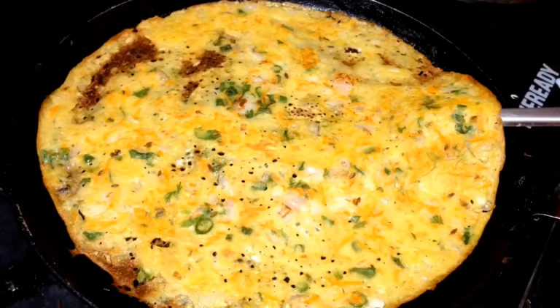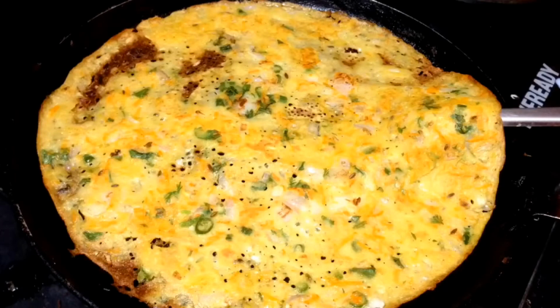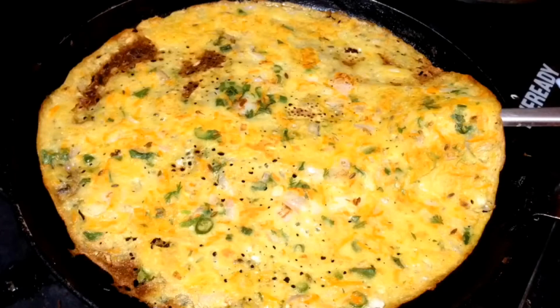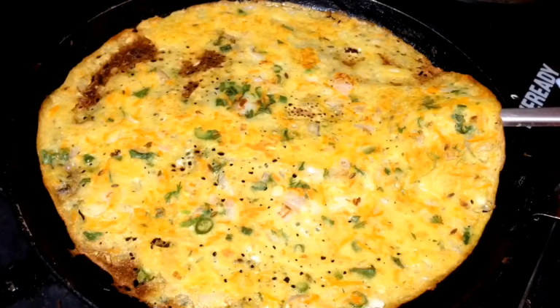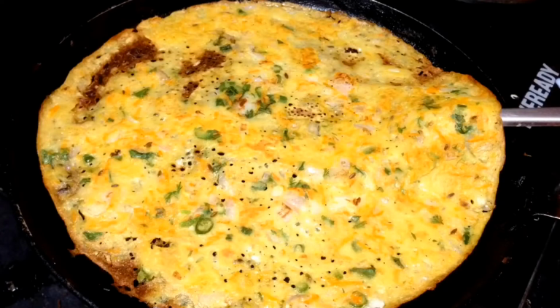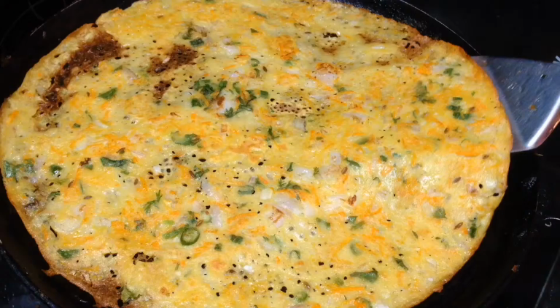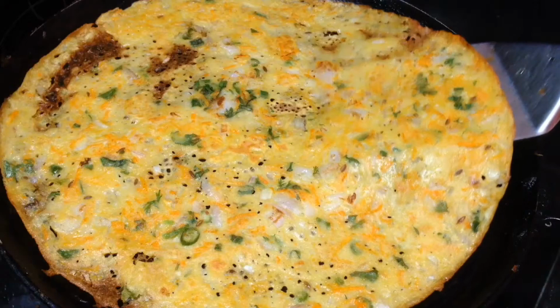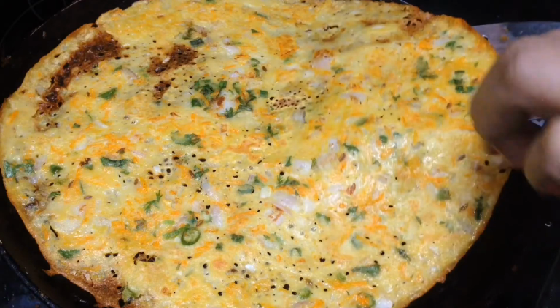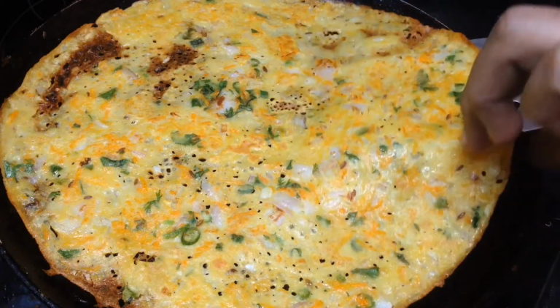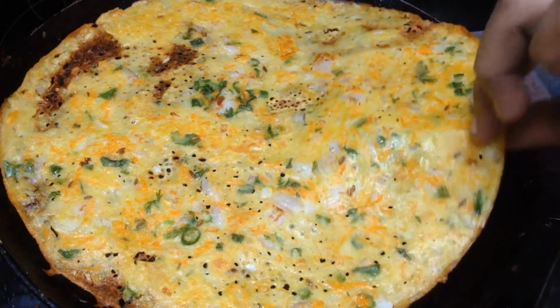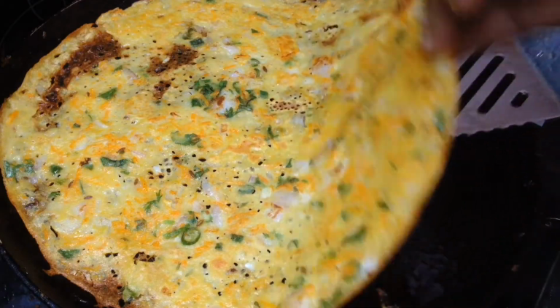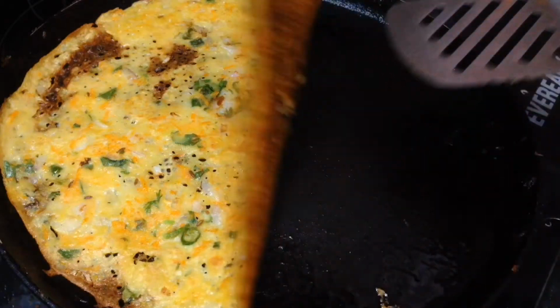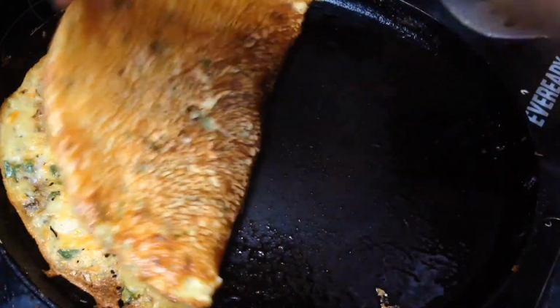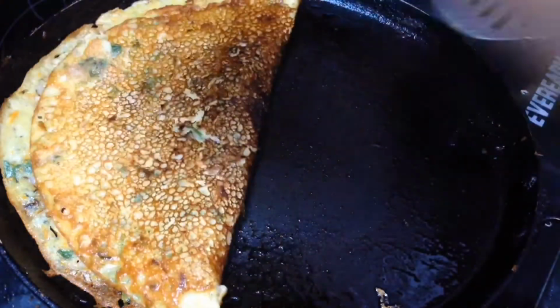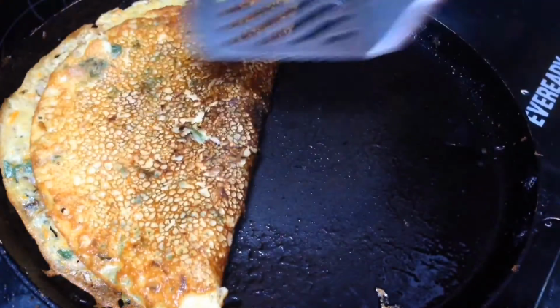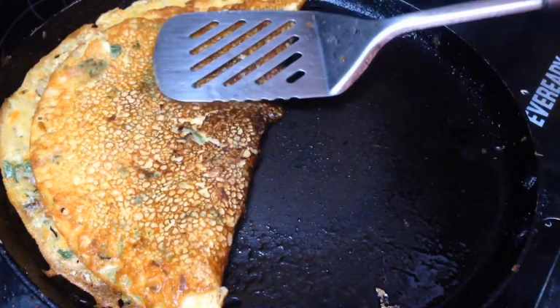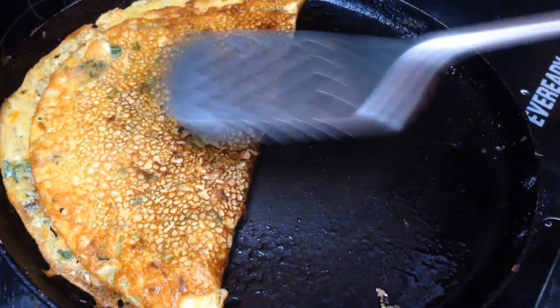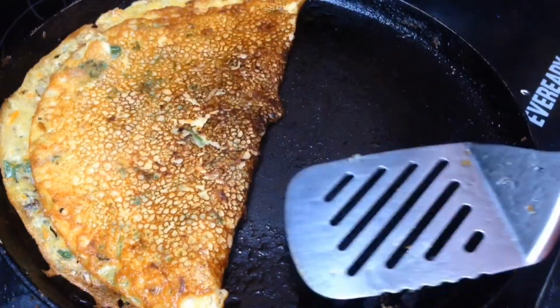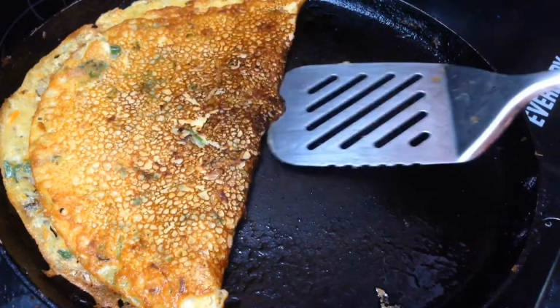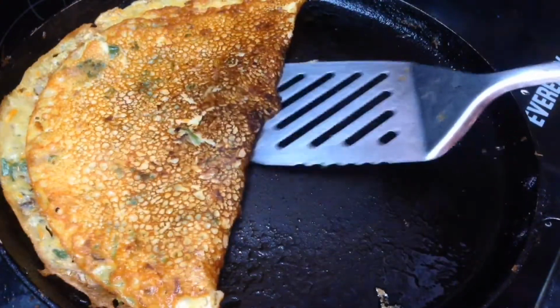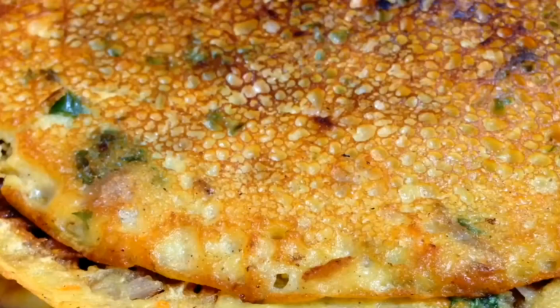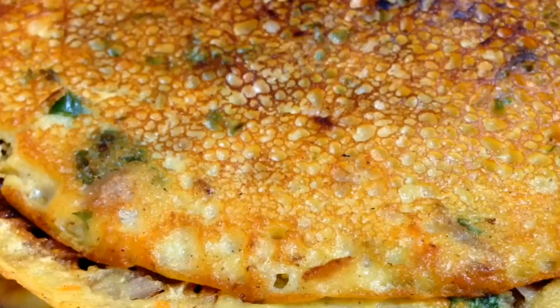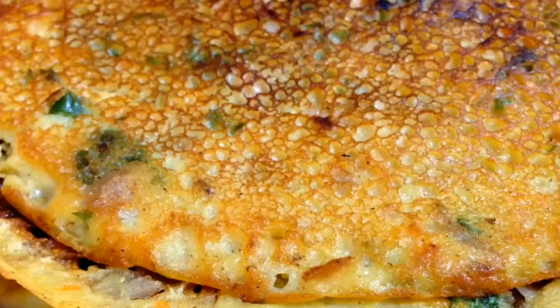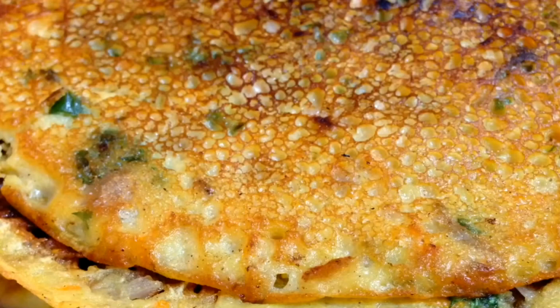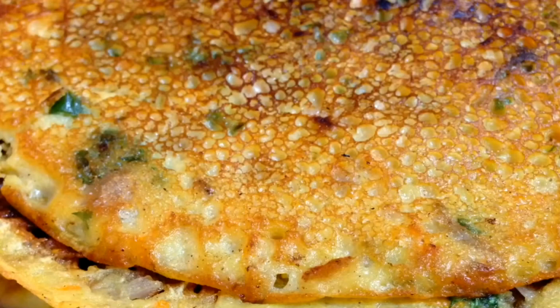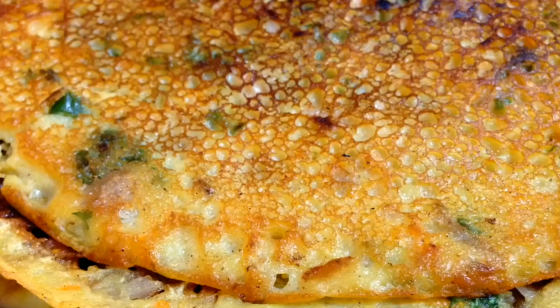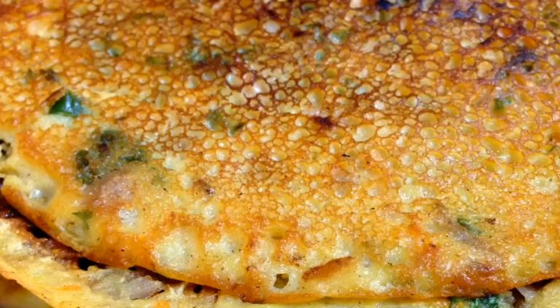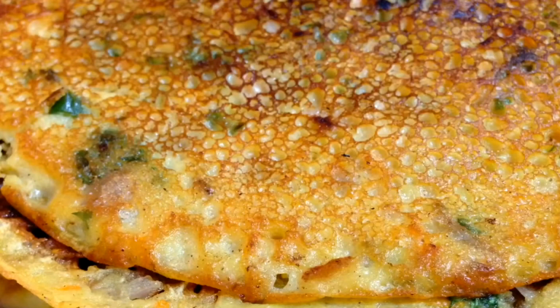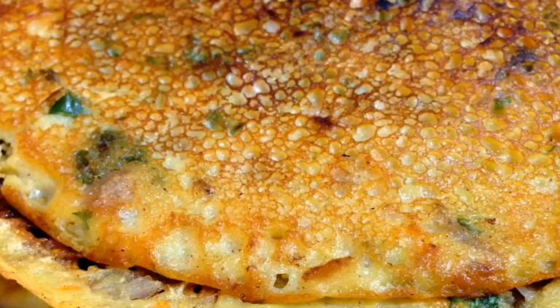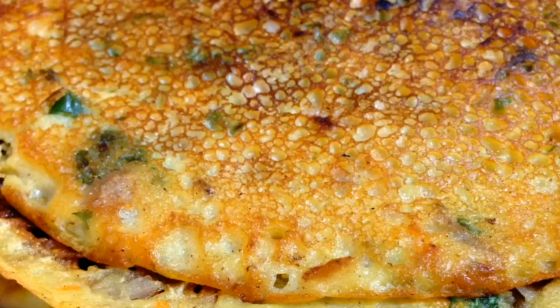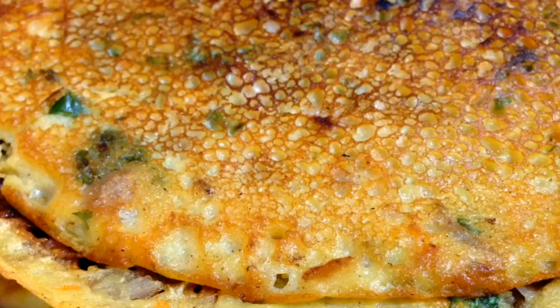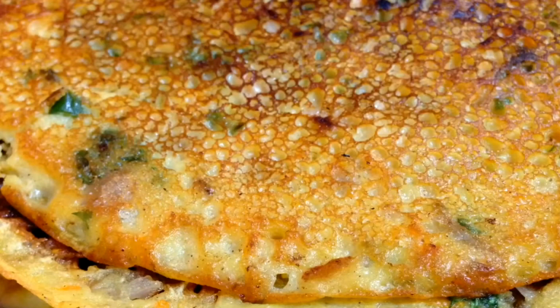I am going to make a fermentation recipe. I am going to make a card koda. I am going to make a bowl of dosa. I am going to make a breakfast recipe.